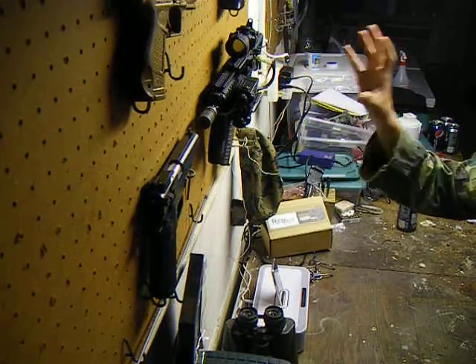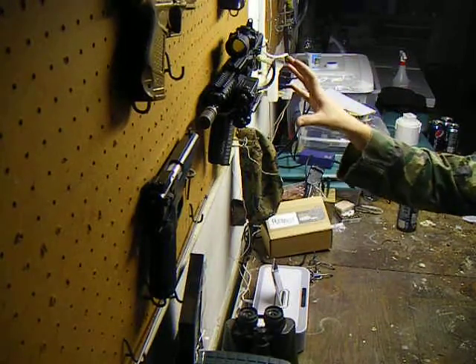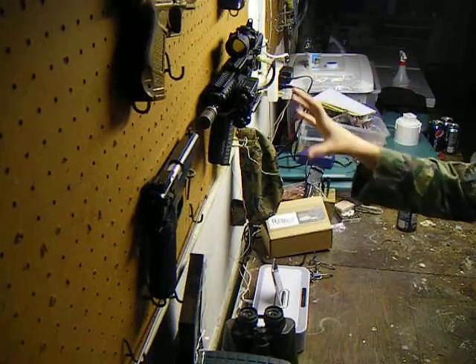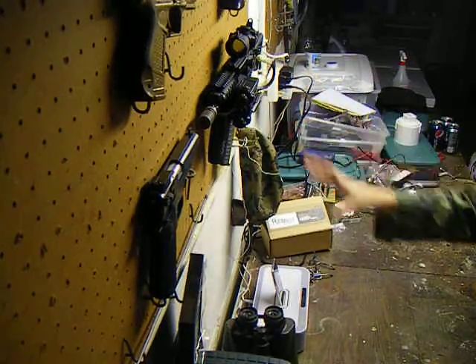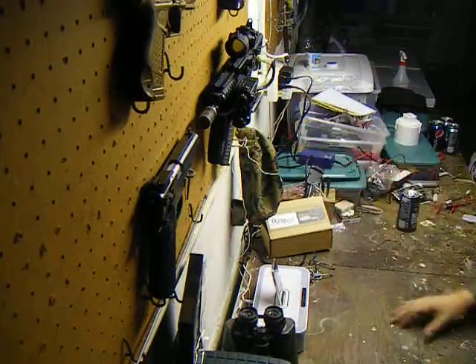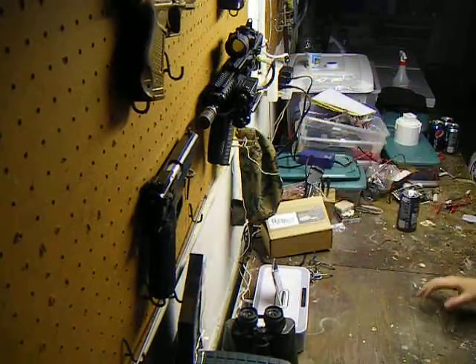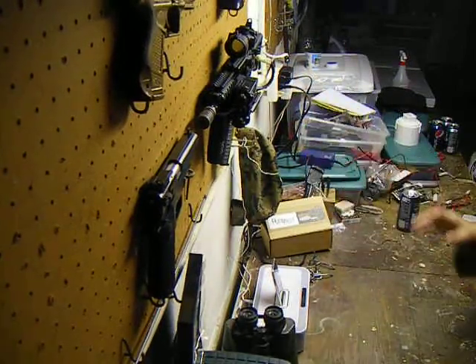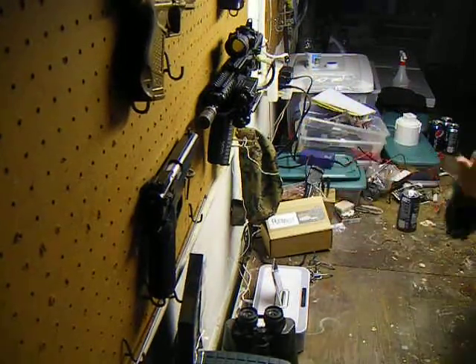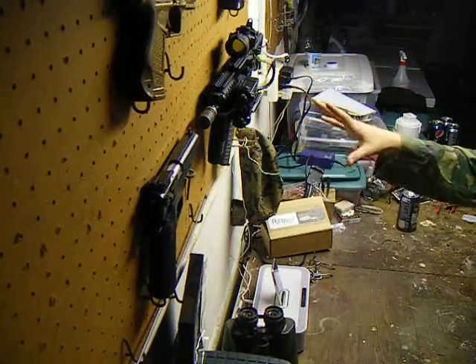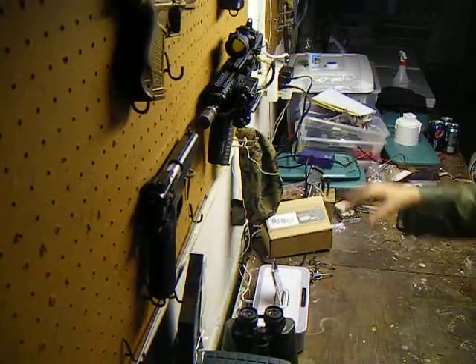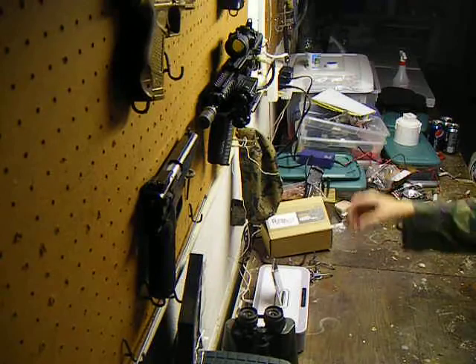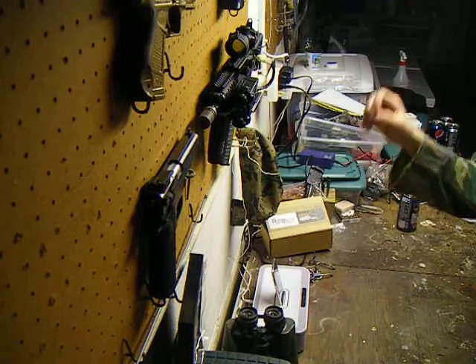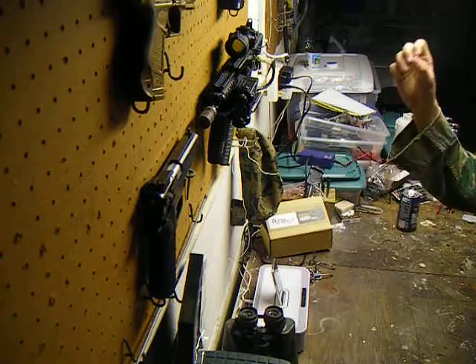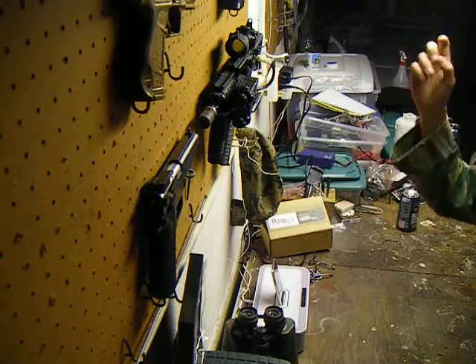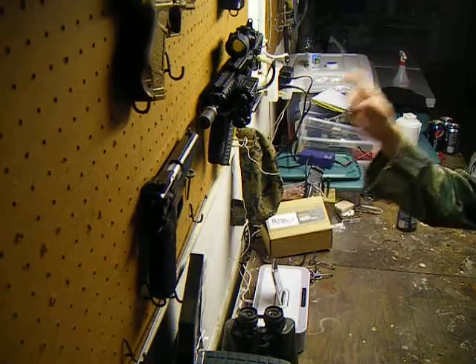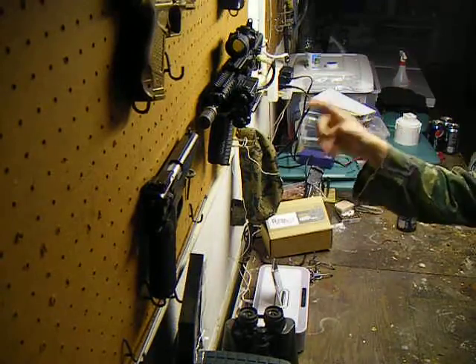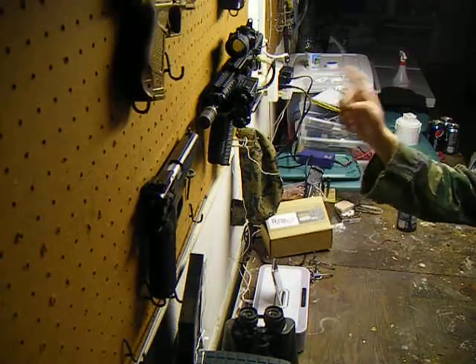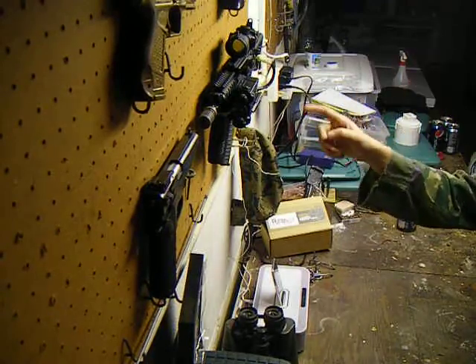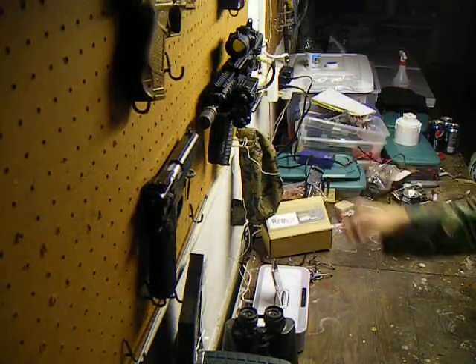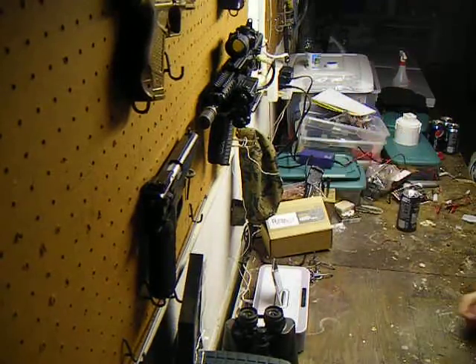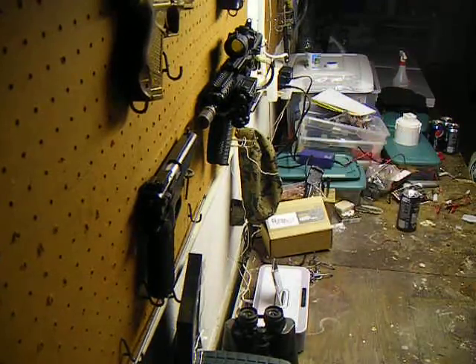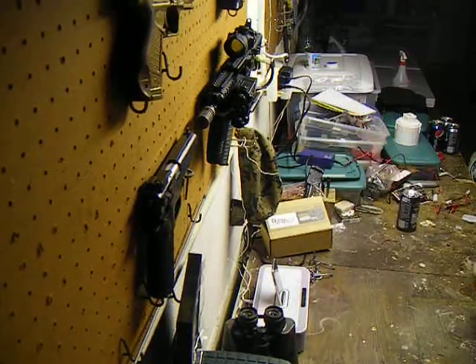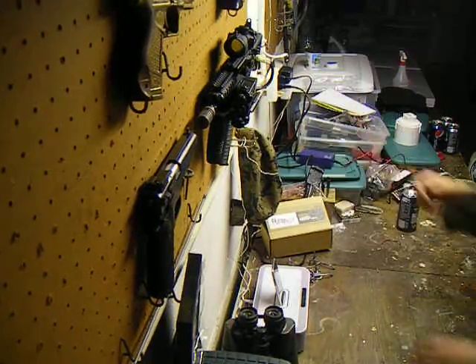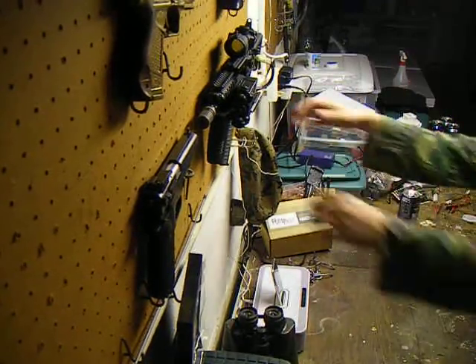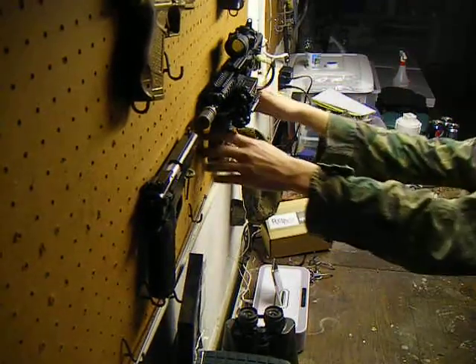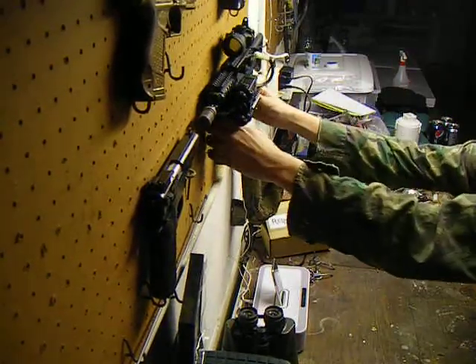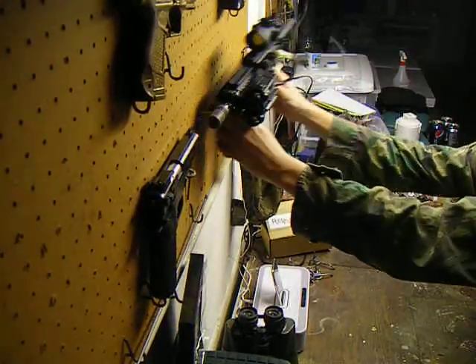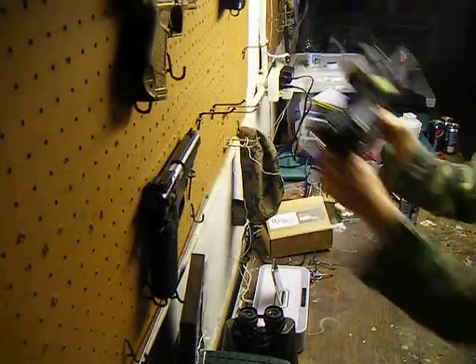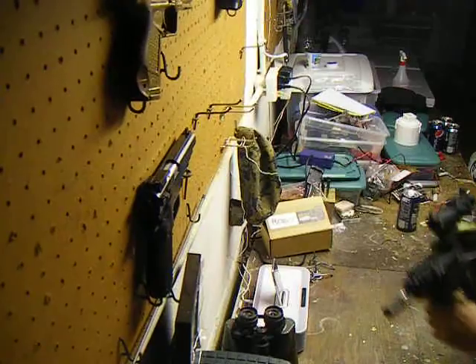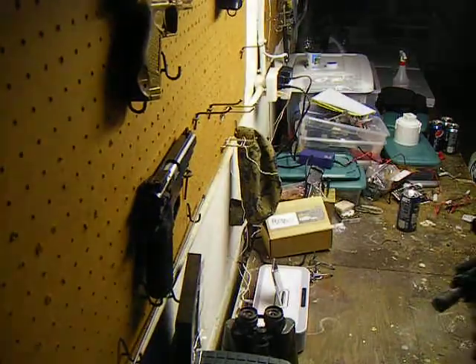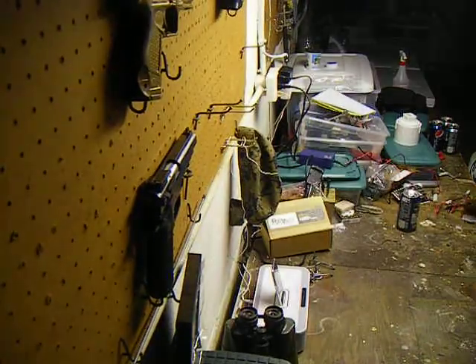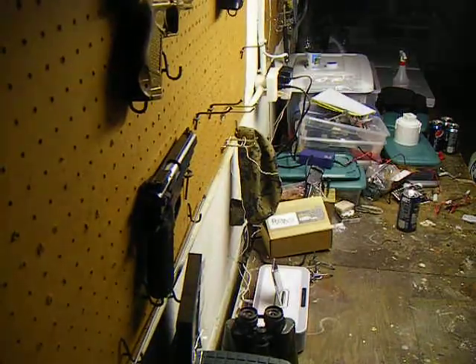I got it on Airsoft Megastore — great website. This is the D-Boys PDW. It's a nice gun. I'll take it off real quick and show you.